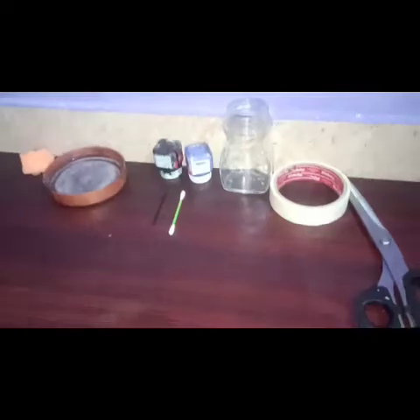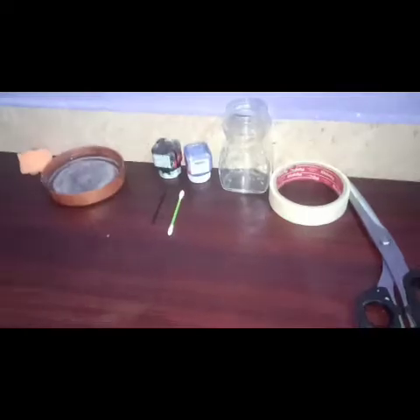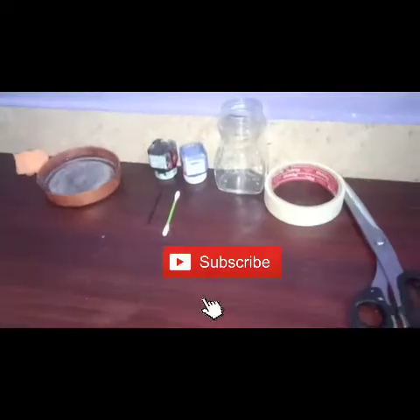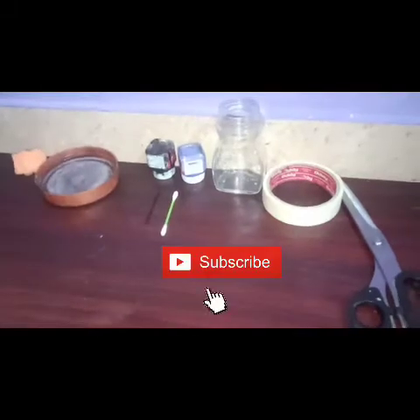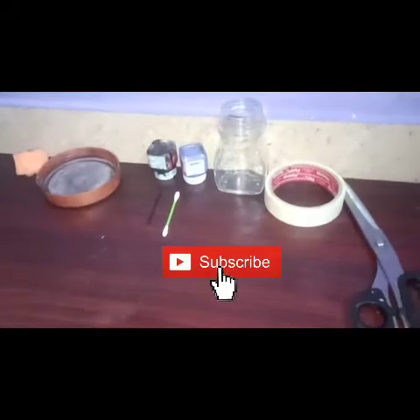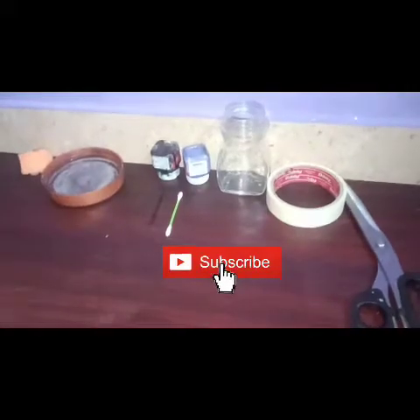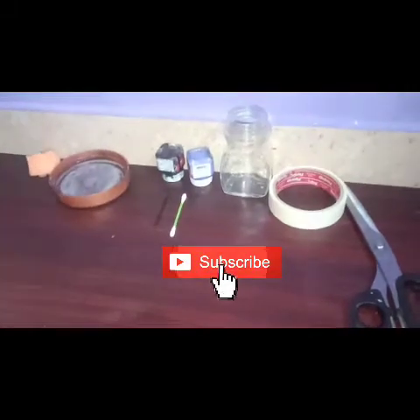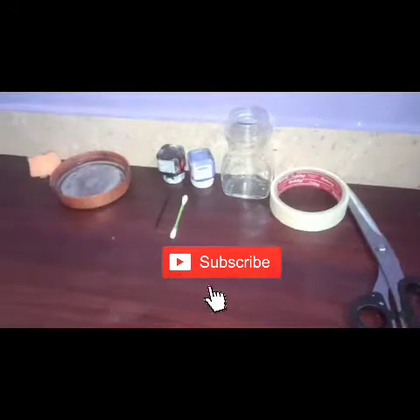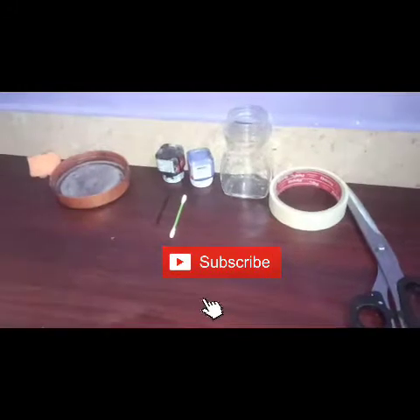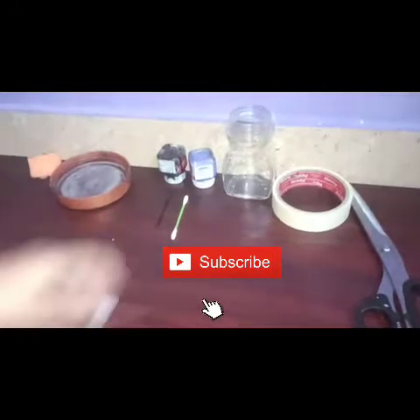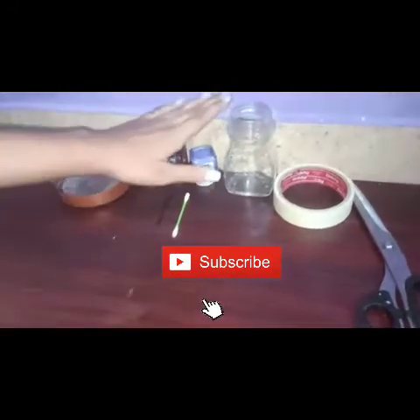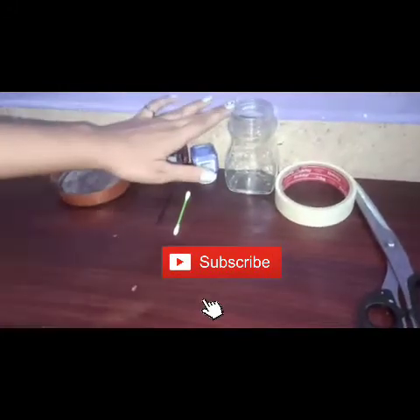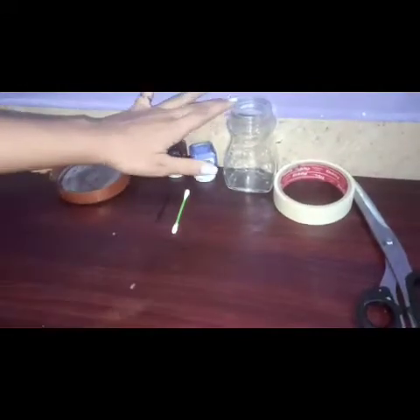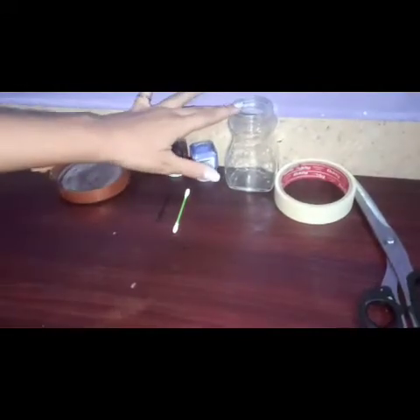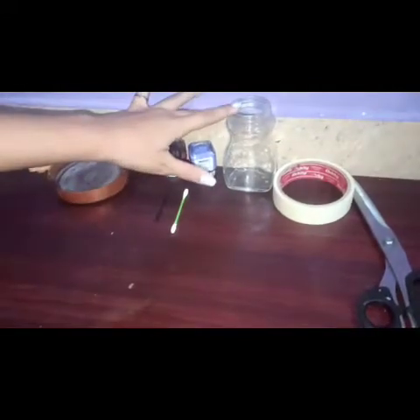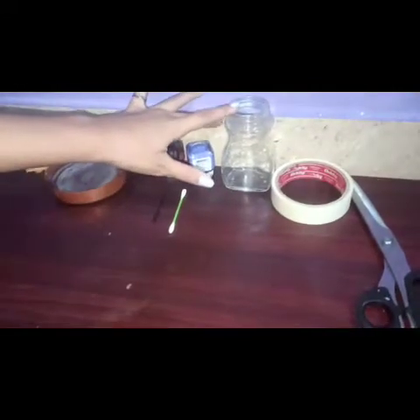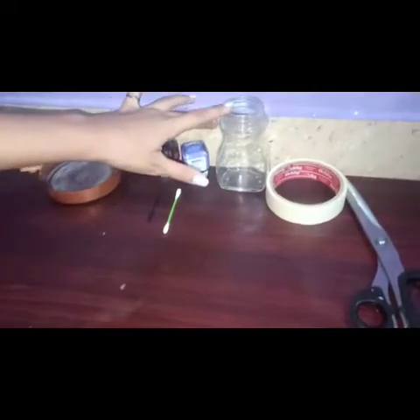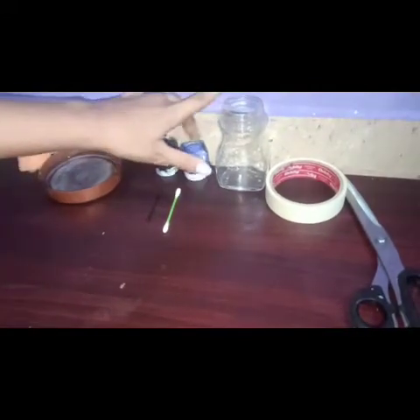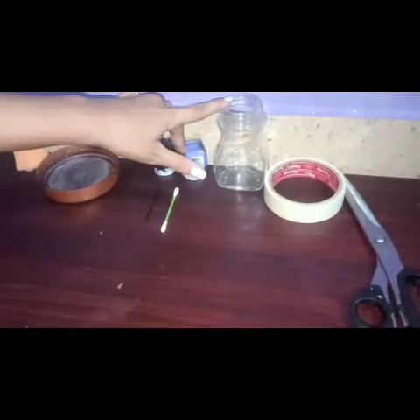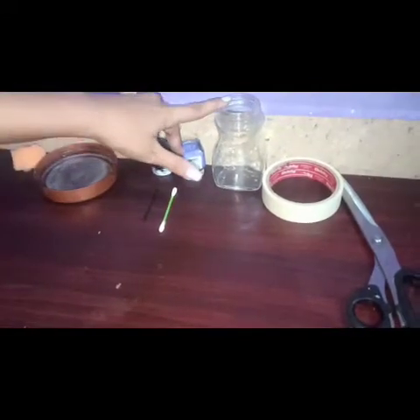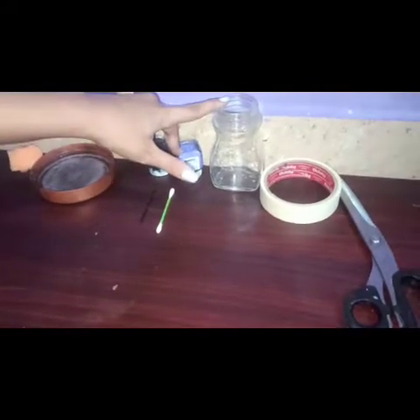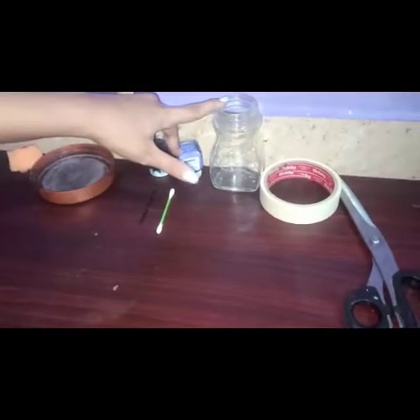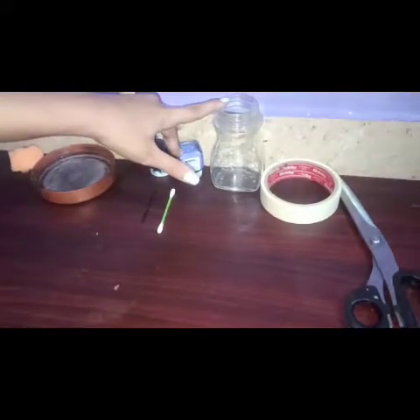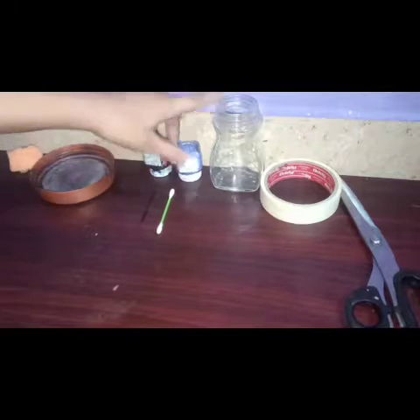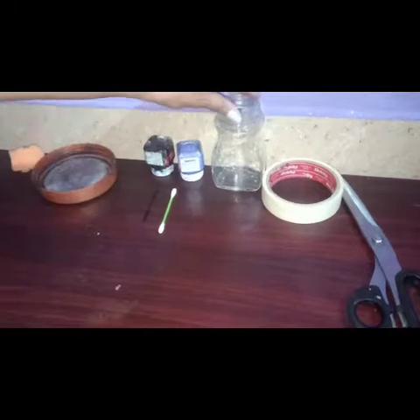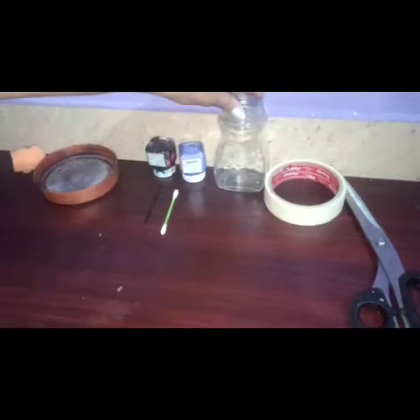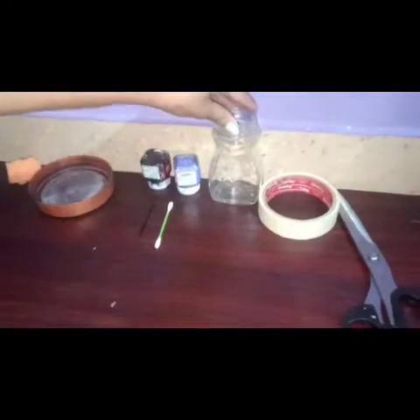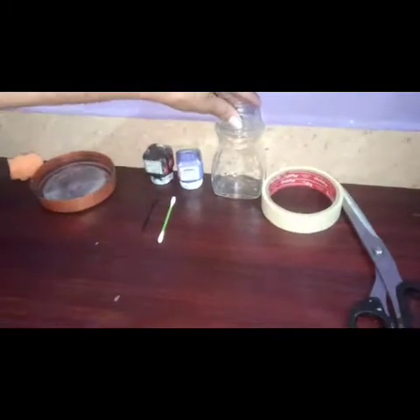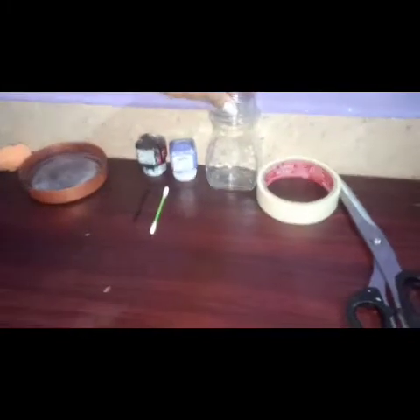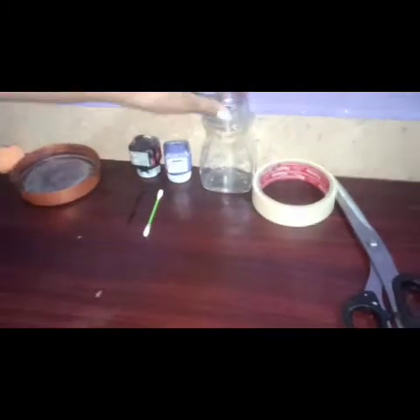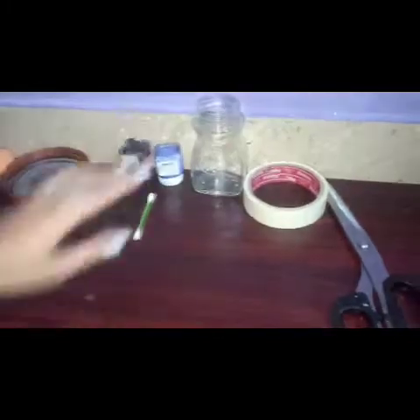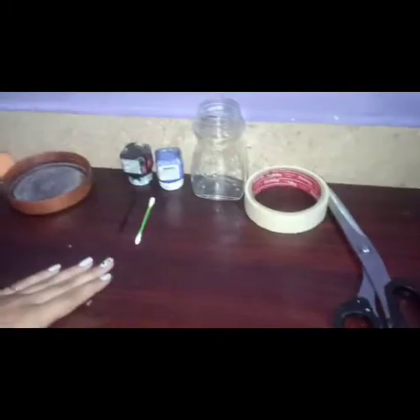Hello friends, welcome back to my channel. We are going to show you how to paint a waste bottle. I am going to add a glass bottle of sunrise coffee and a glass bottle. Now let's get started.